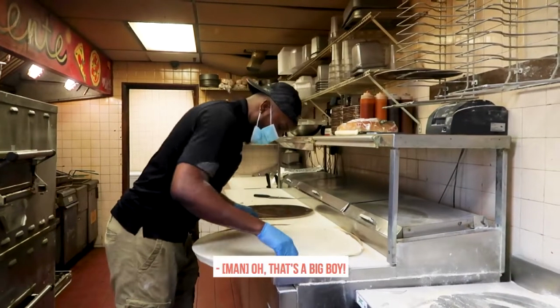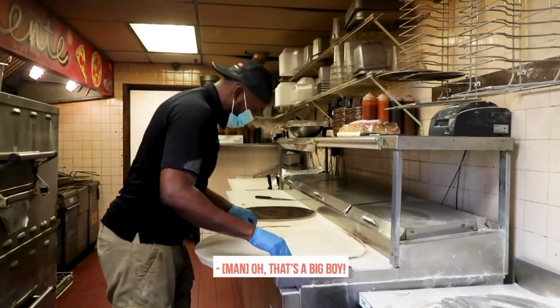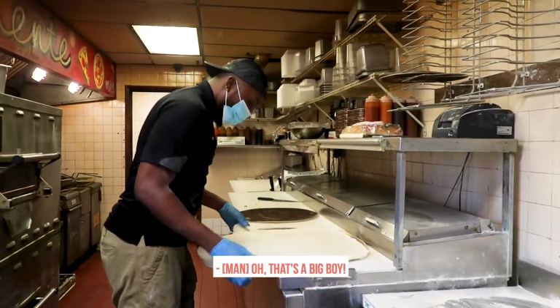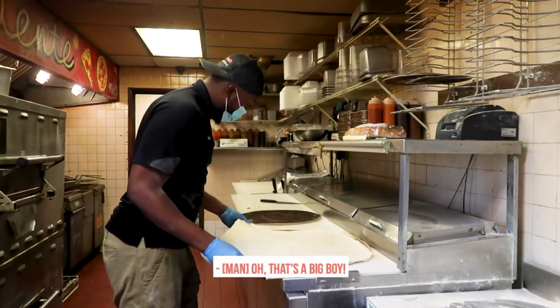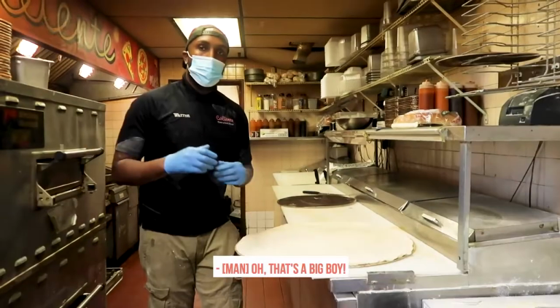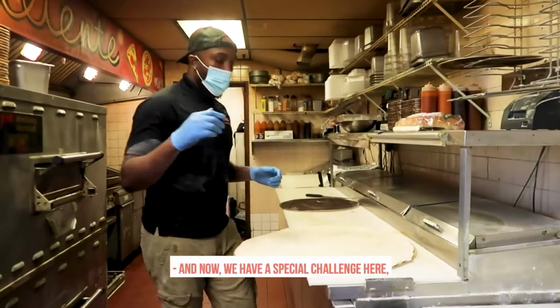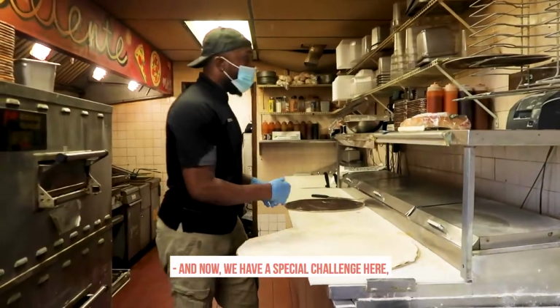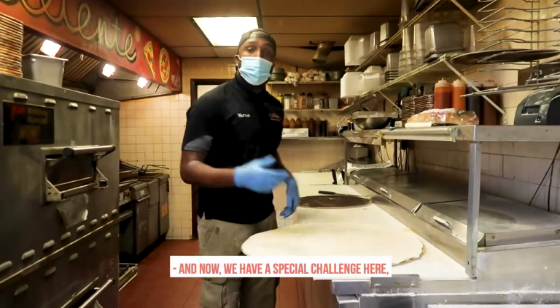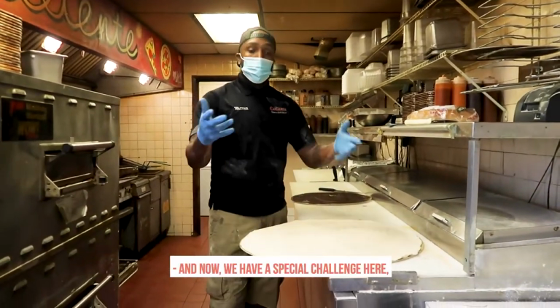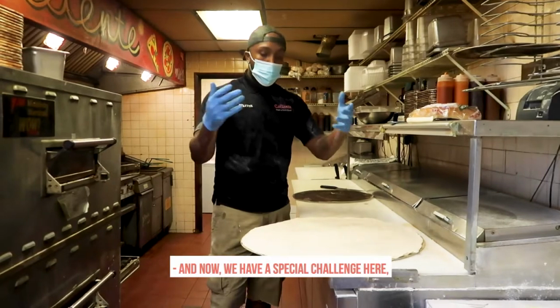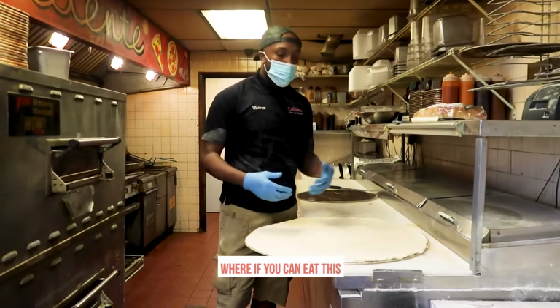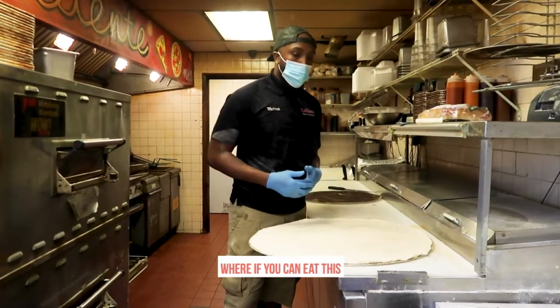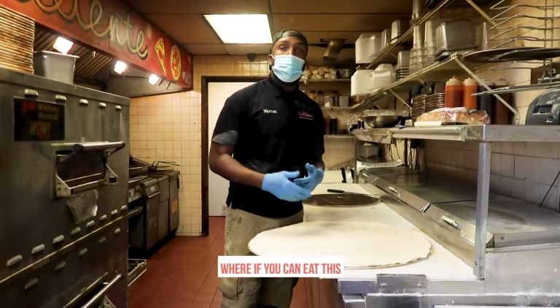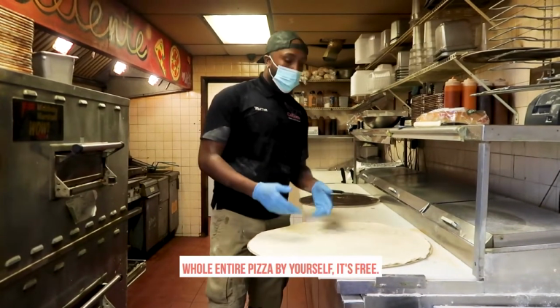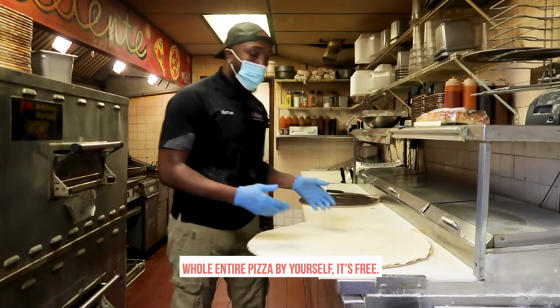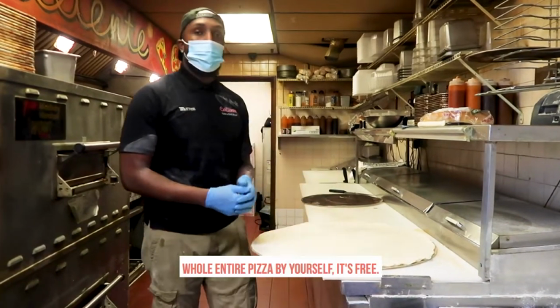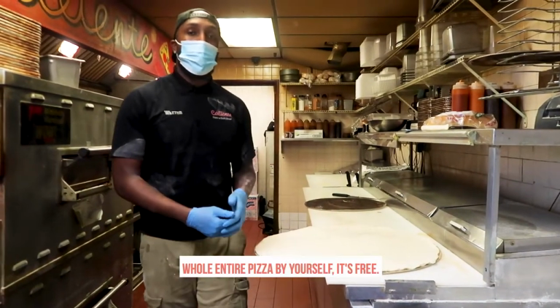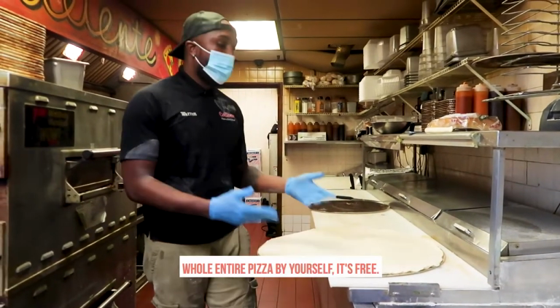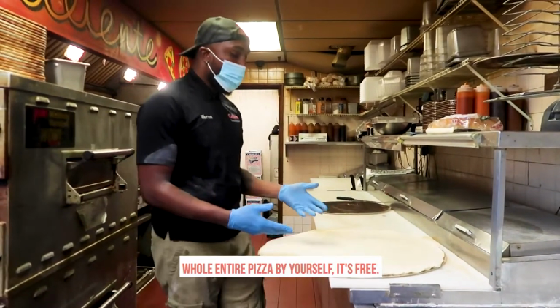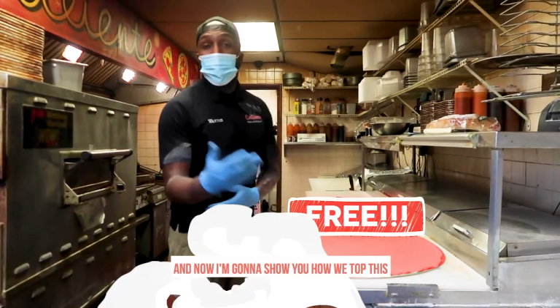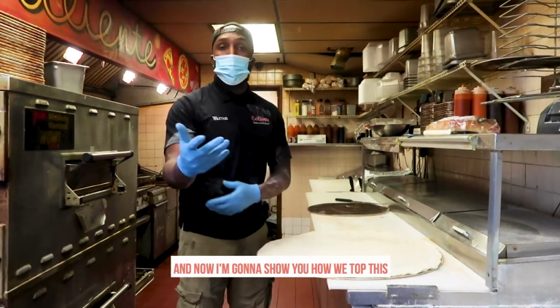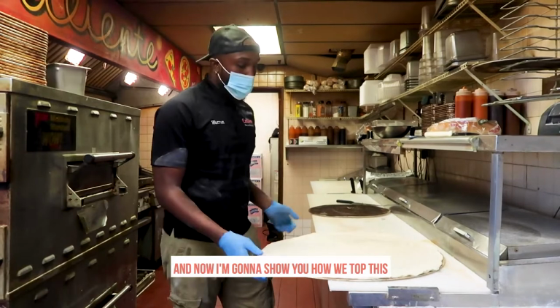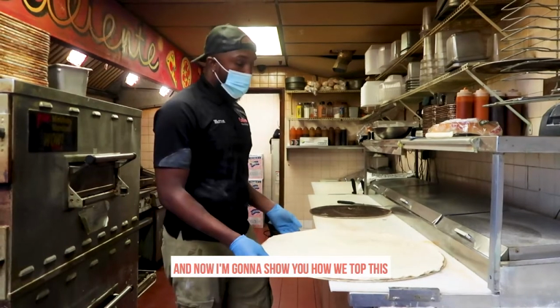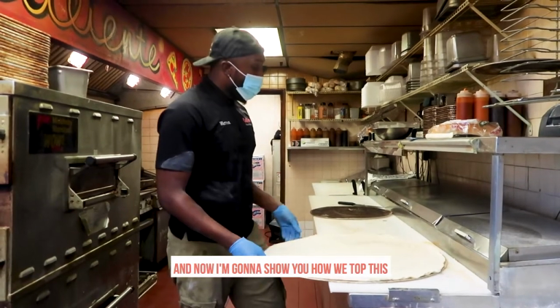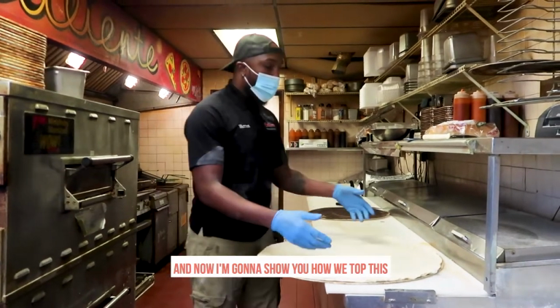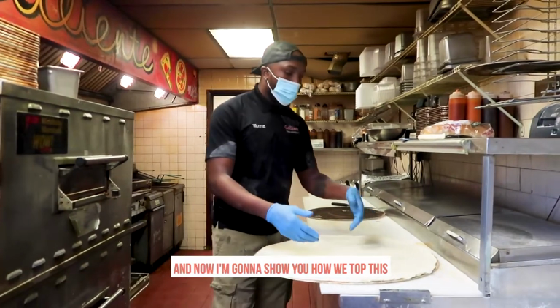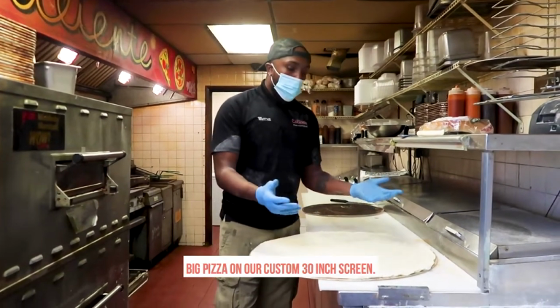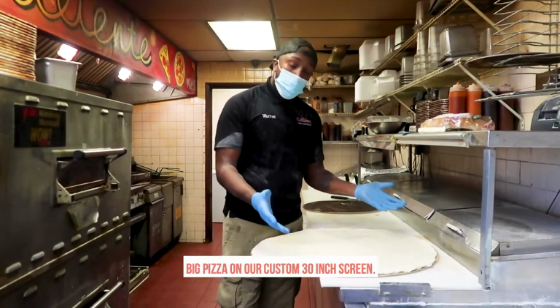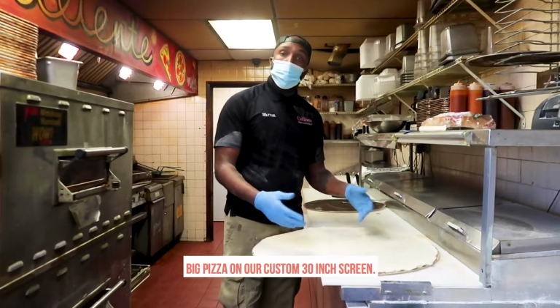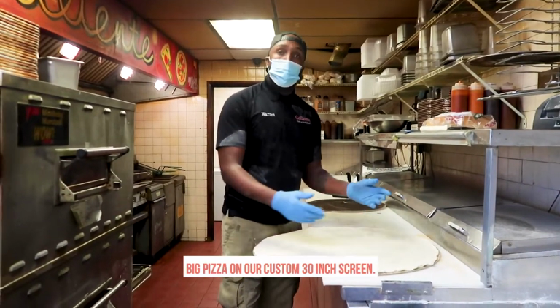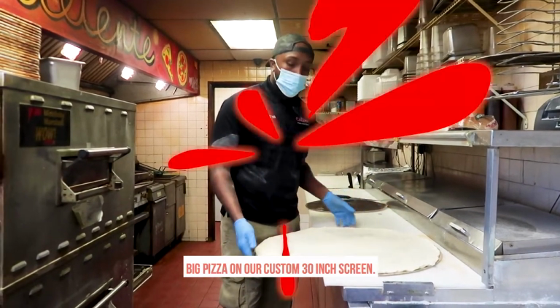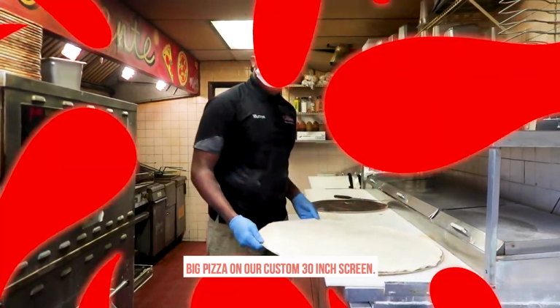Oh, that's a big boy. And now we have a special challenge here where if you make this whole entire pizza by yourself, it's free. Now I'm going to show you how we top this big pizza on our custom curry next week.